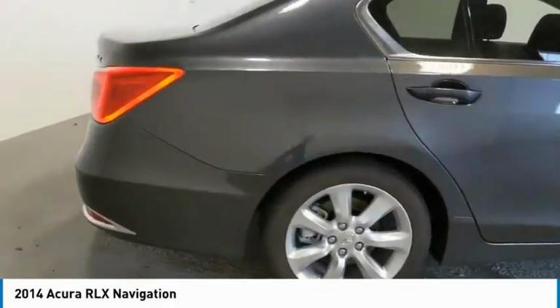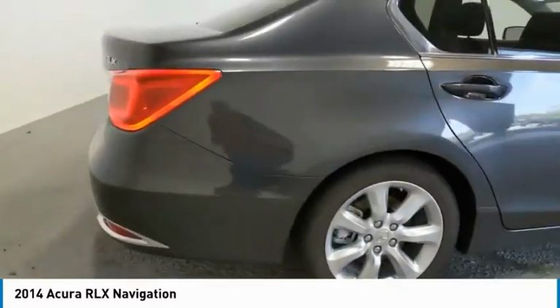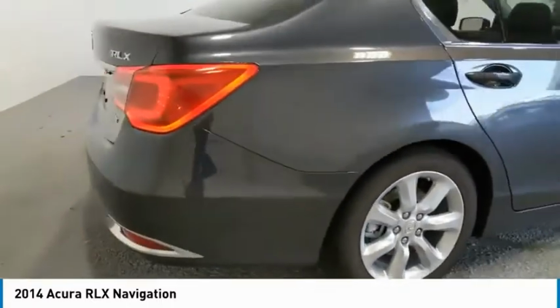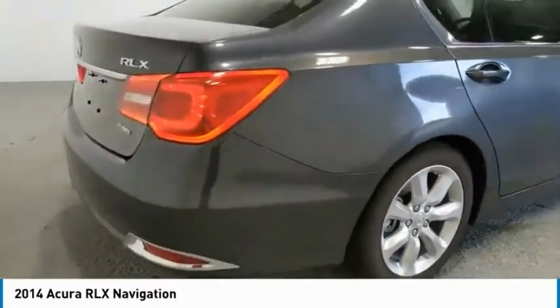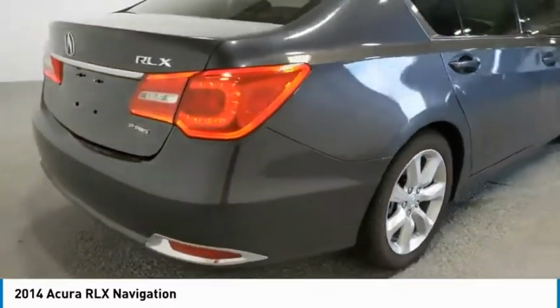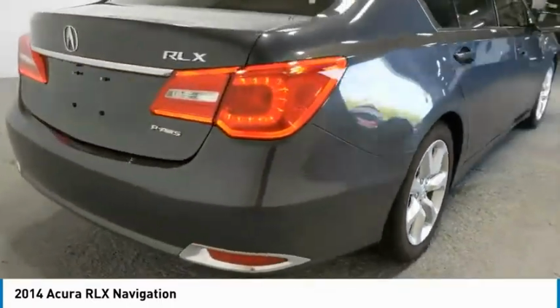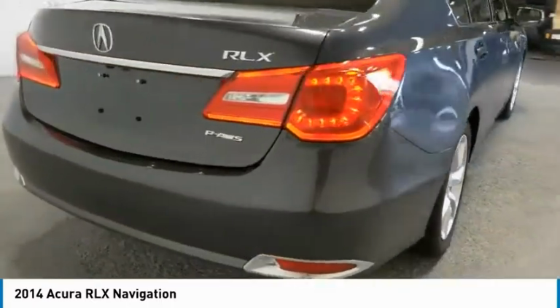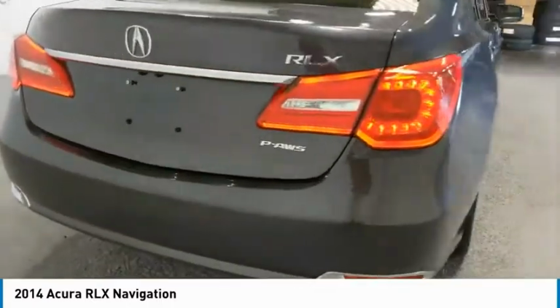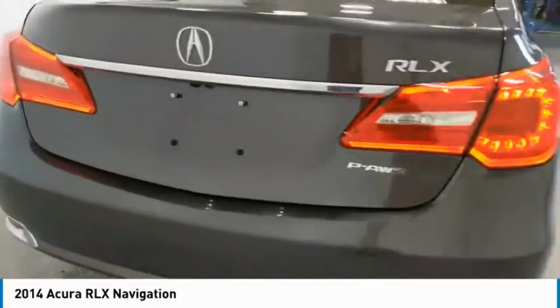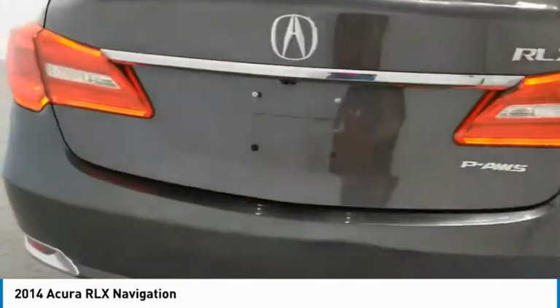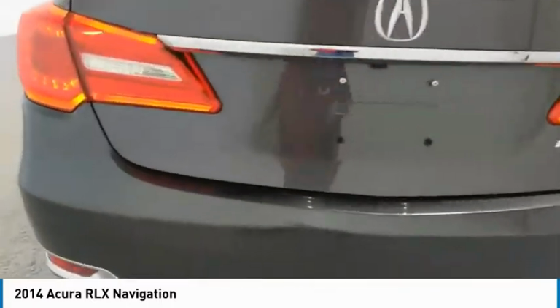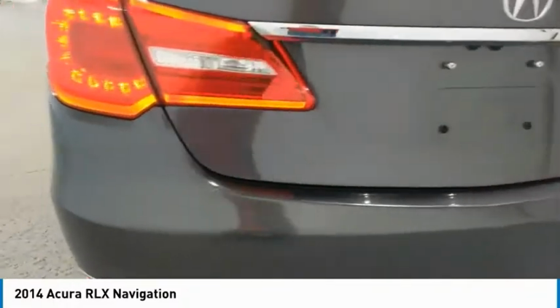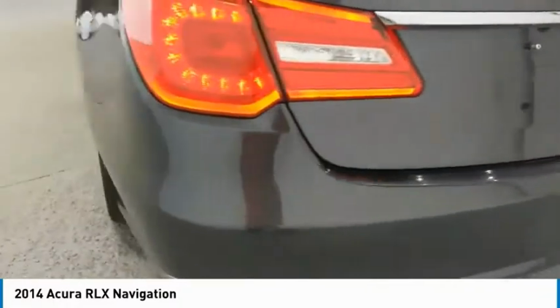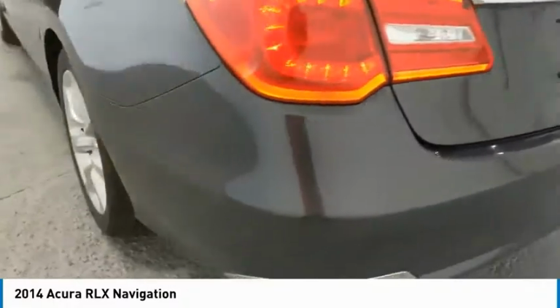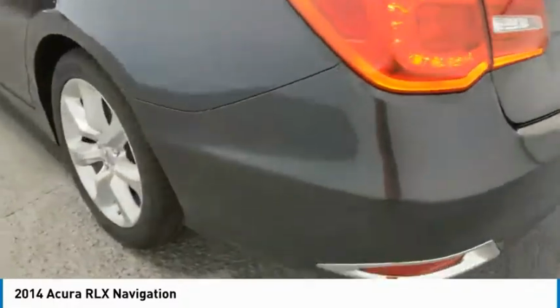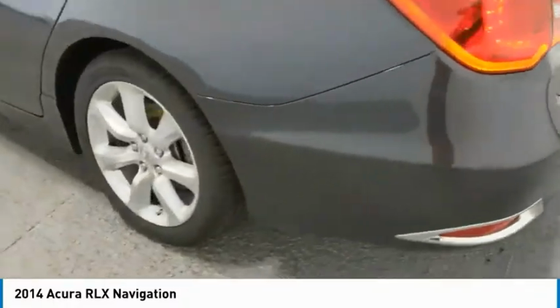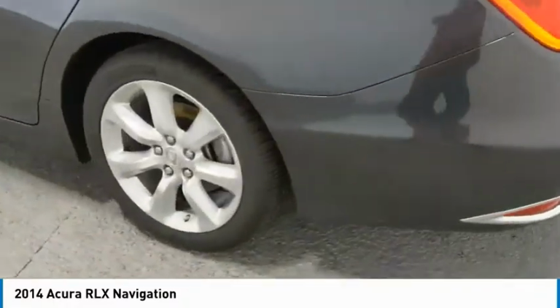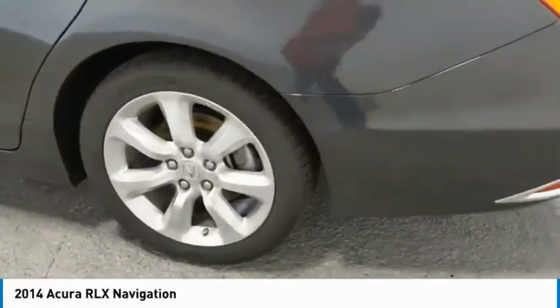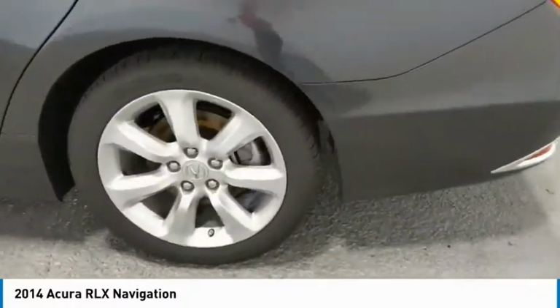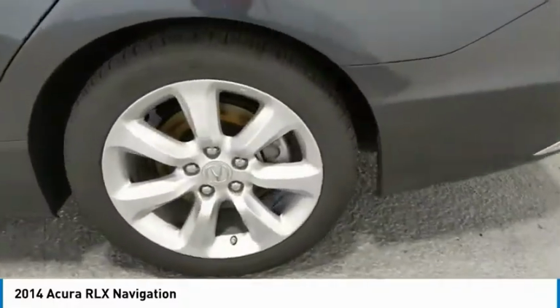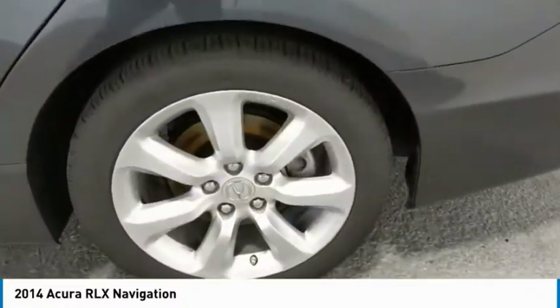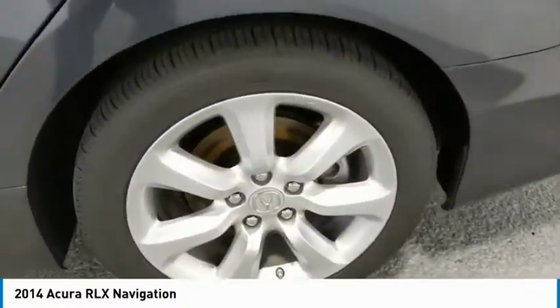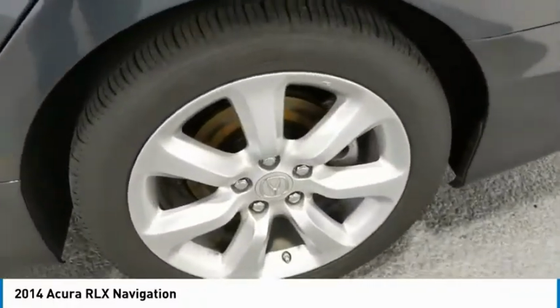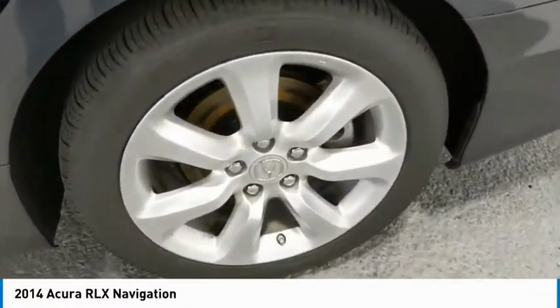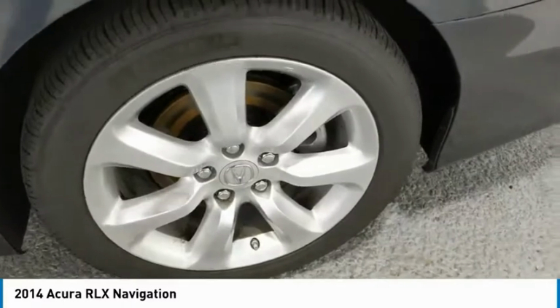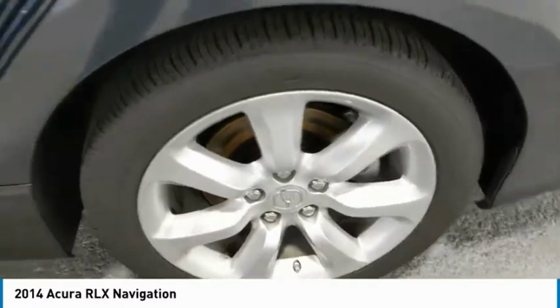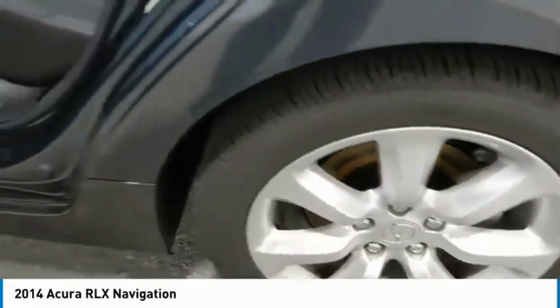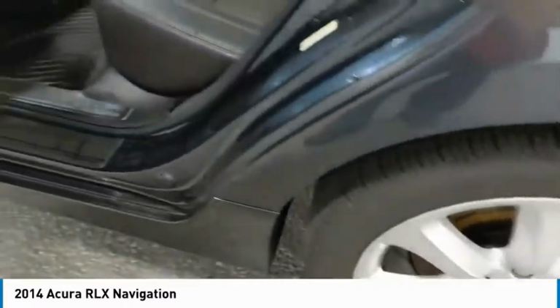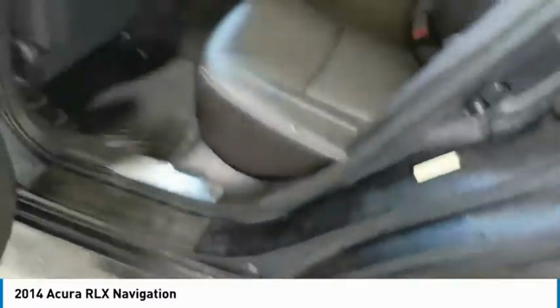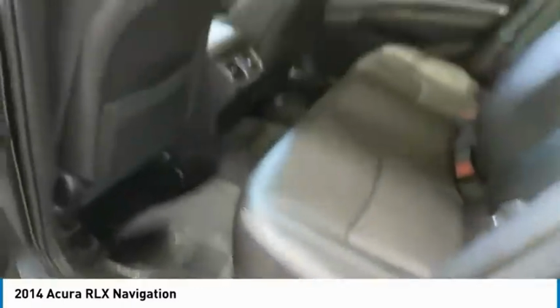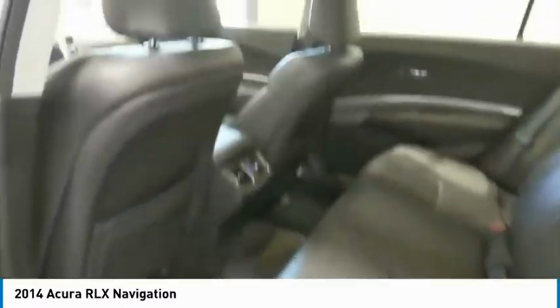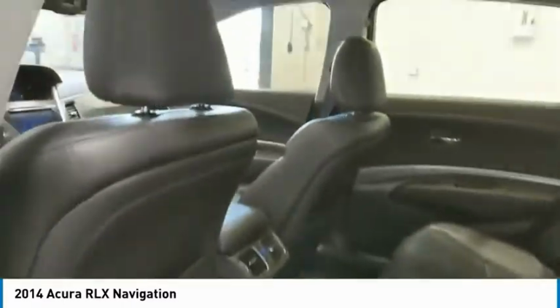Its interior is beautiful, spacious, big, light, and airy. The Acura RLX features elegant styling which gives buyers even more of the exclusivity luxury owners crave. You can't resist it.